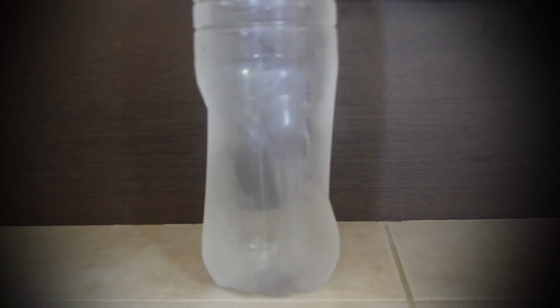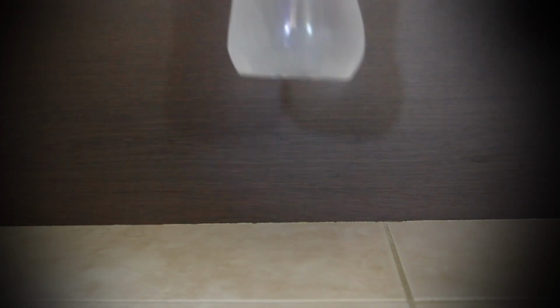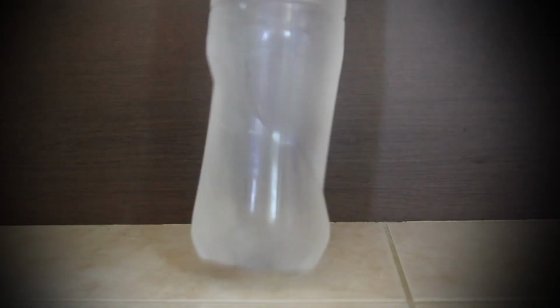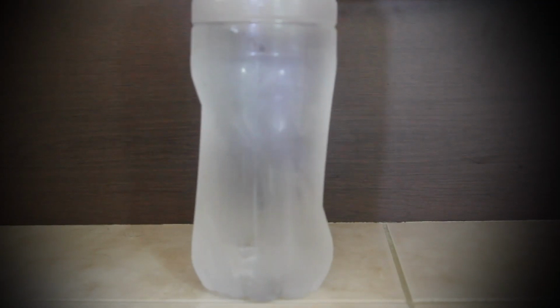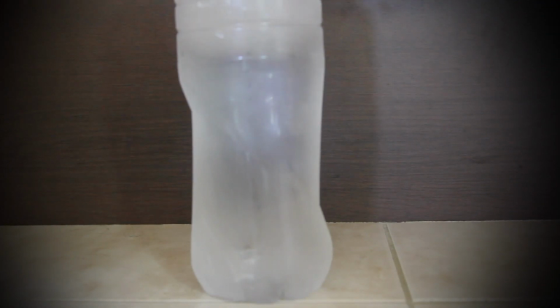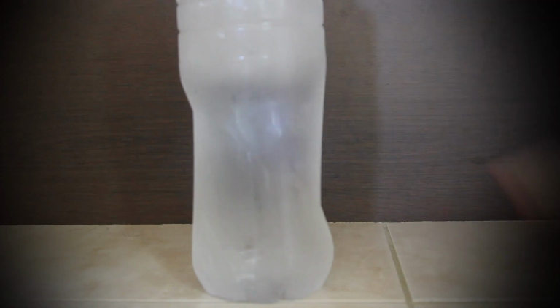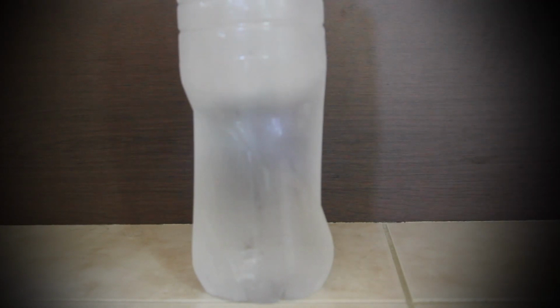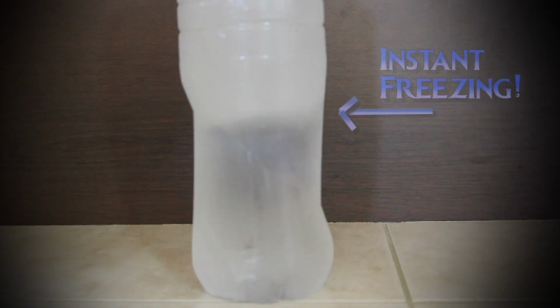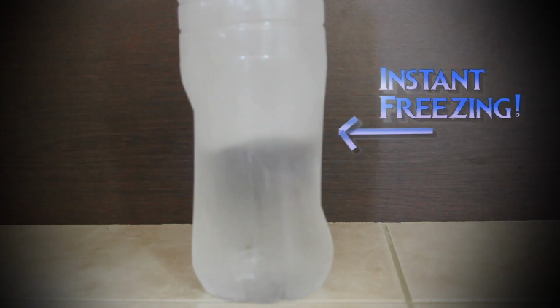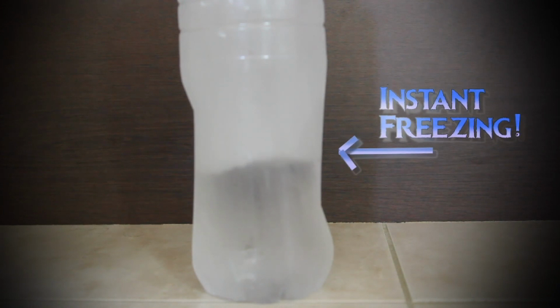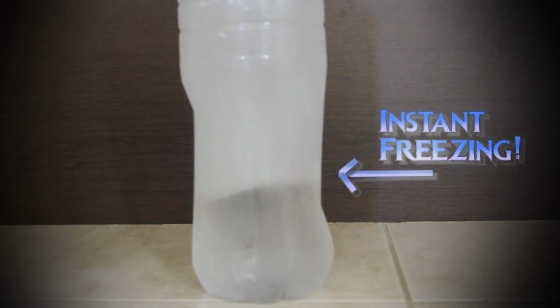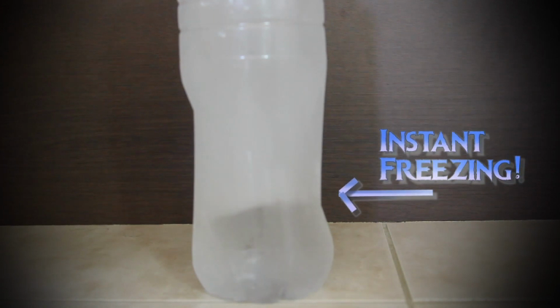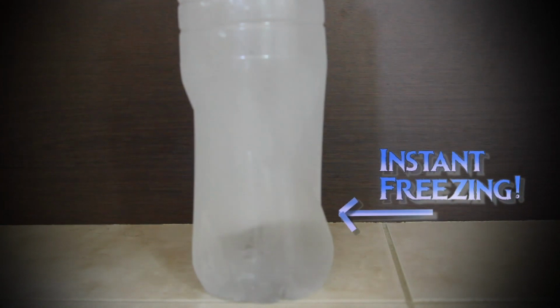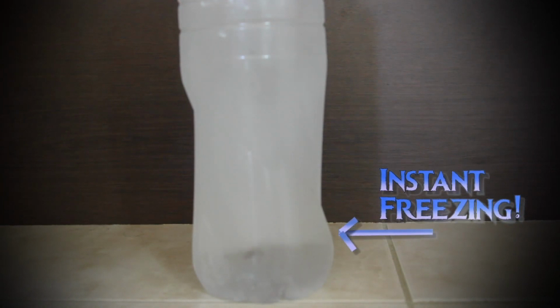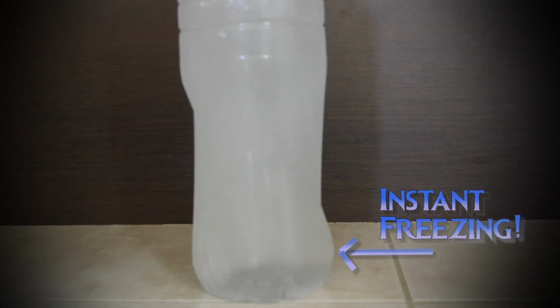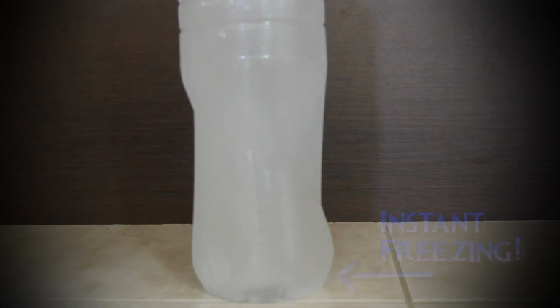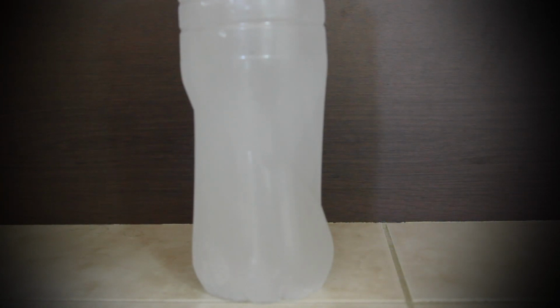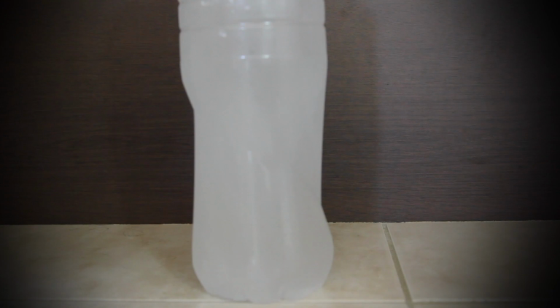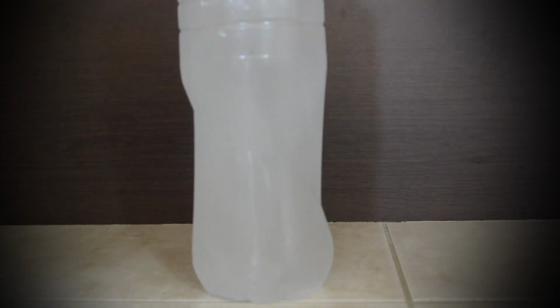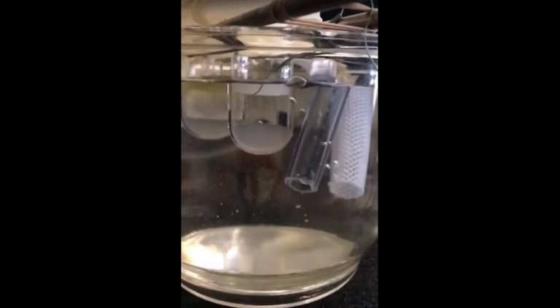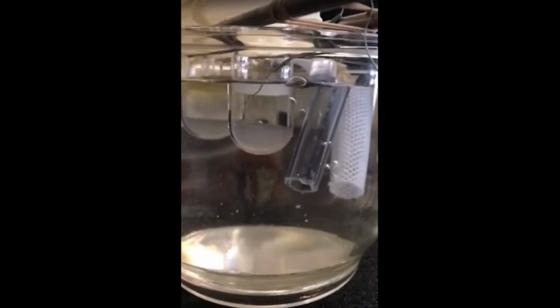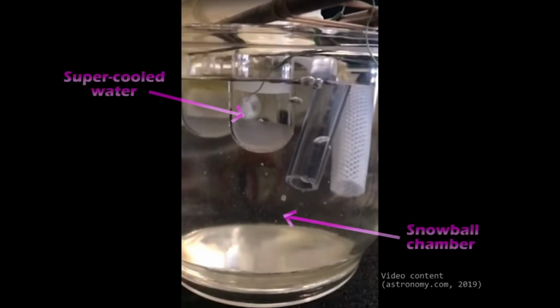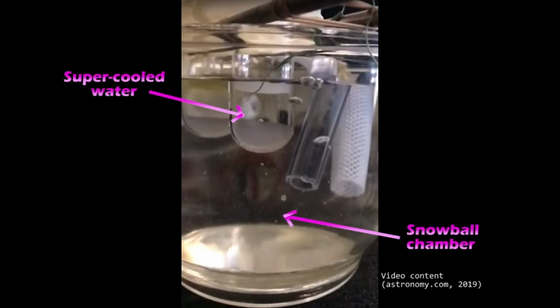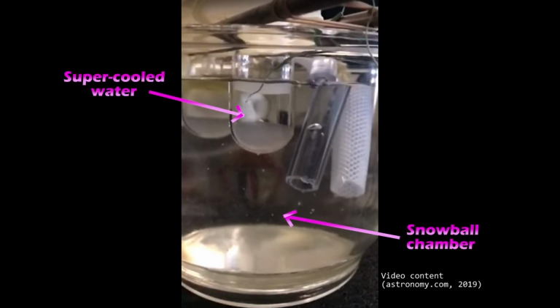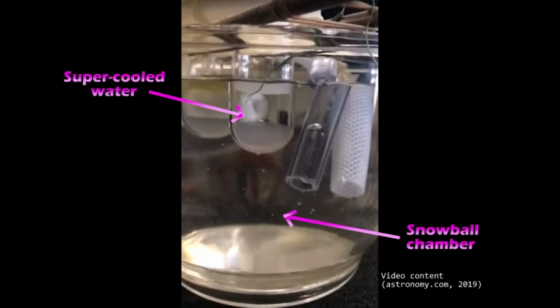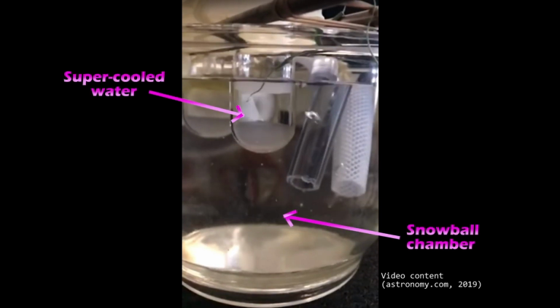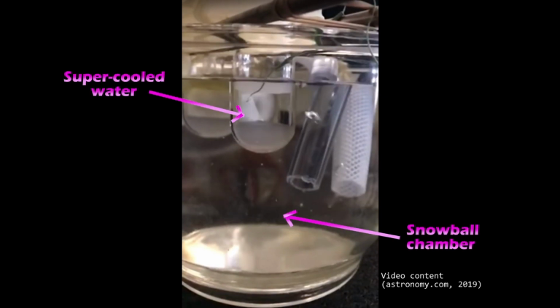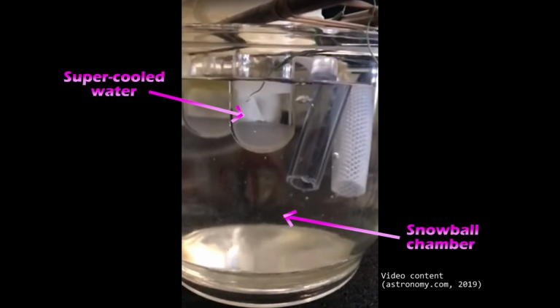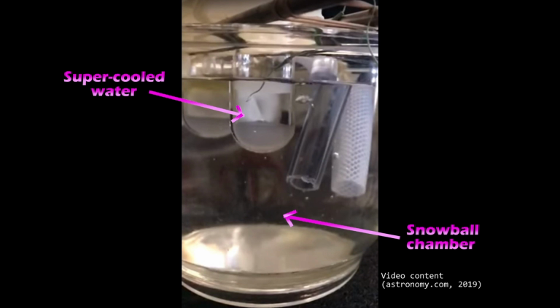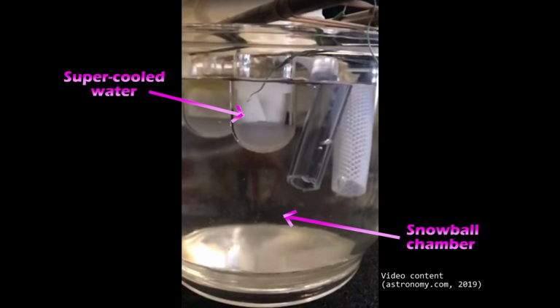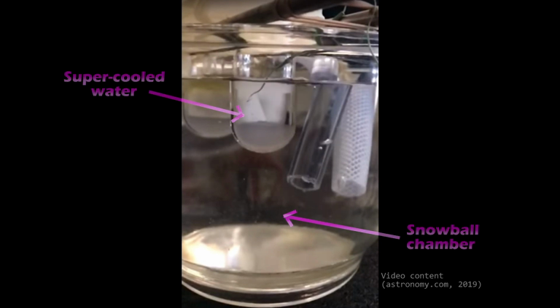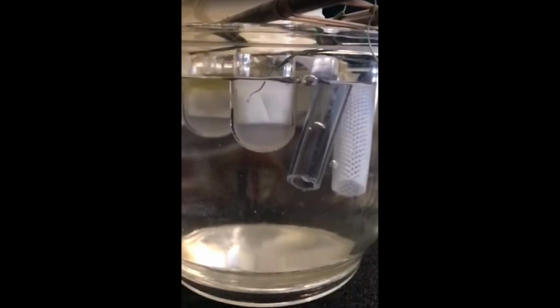Adding an impurity to the supercooled water, or vigorously shaking it, creates a new nucleation site and the water will turn into ice in an instant. And while scientists are using supercooled water to search for dark matter in a detector called the Snowball Chamber, we are just using it to create super tasty treats.